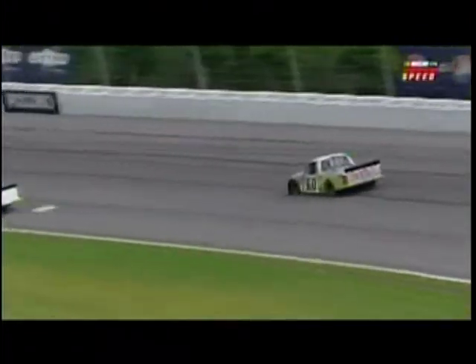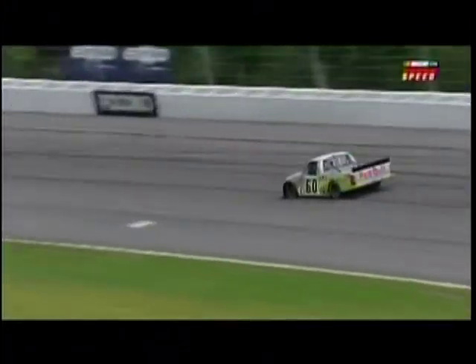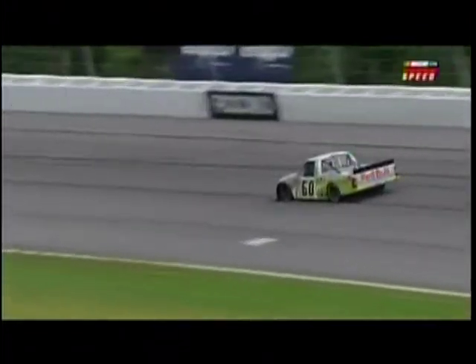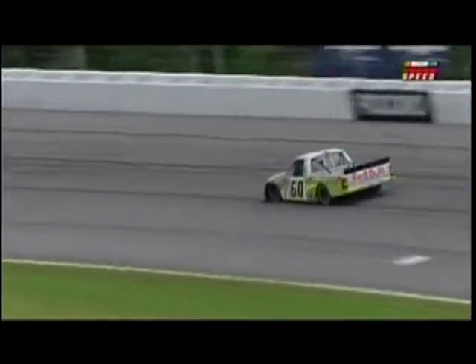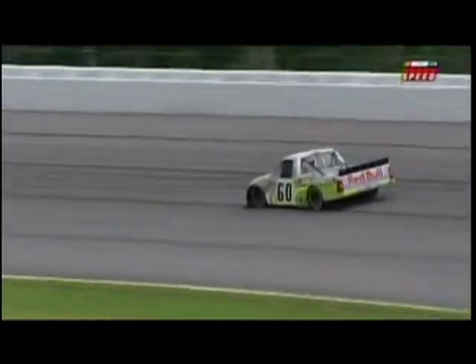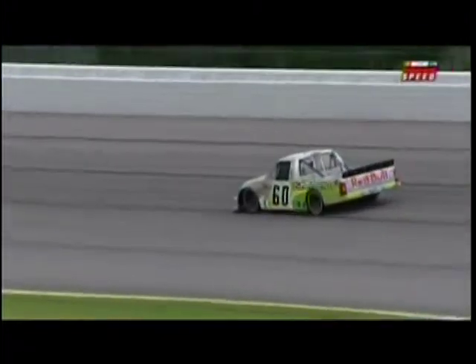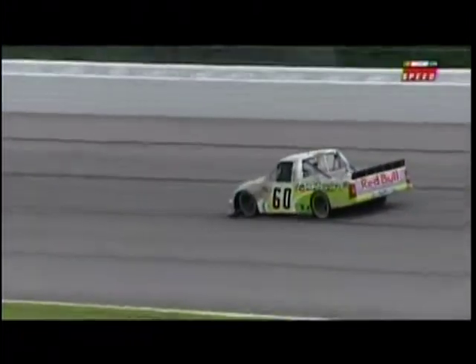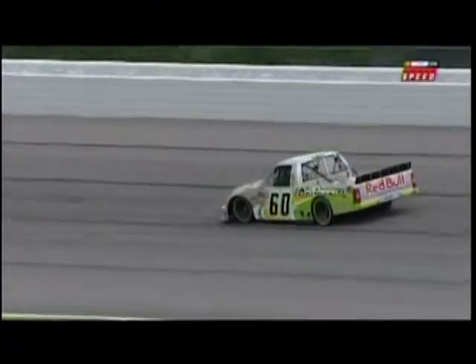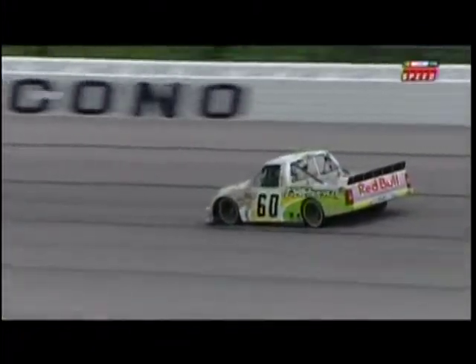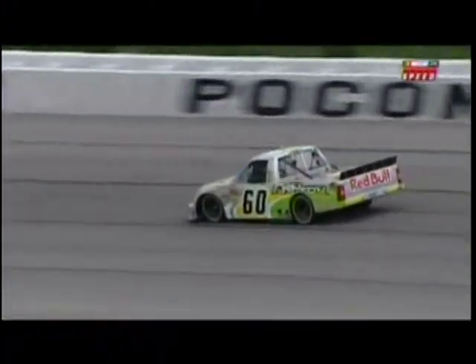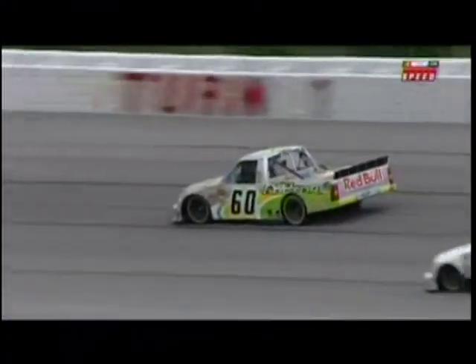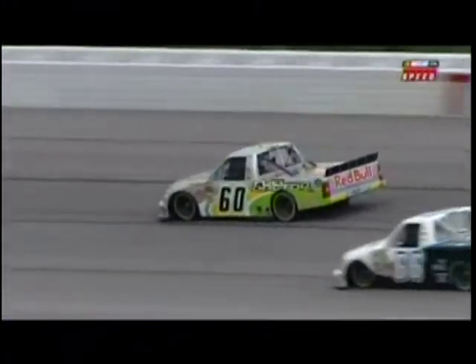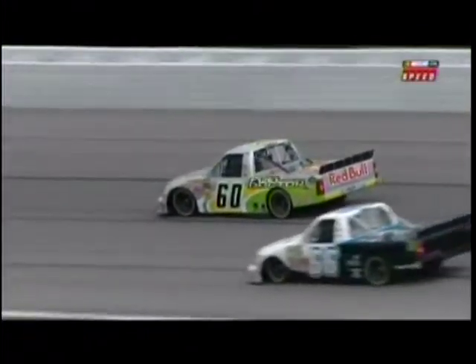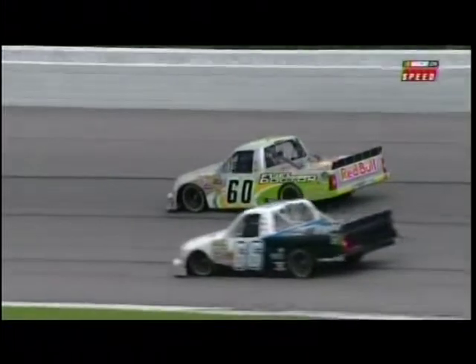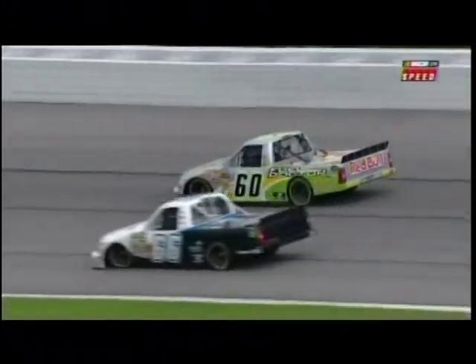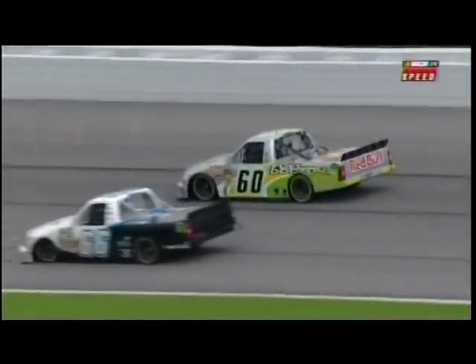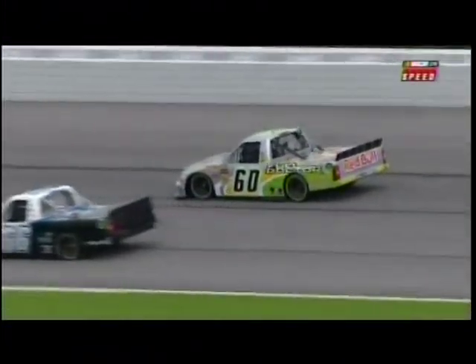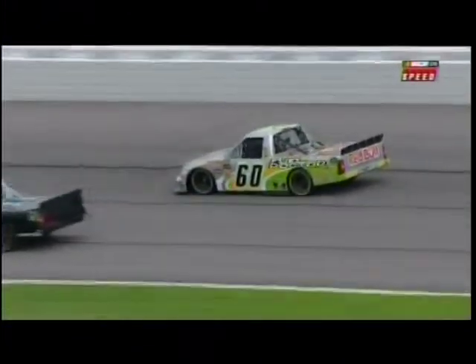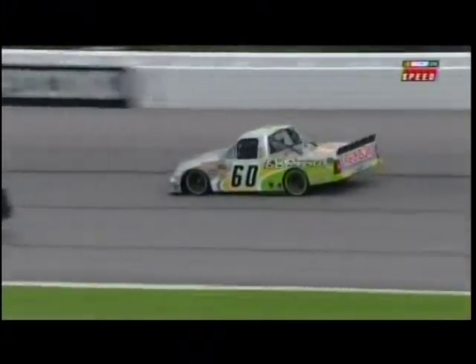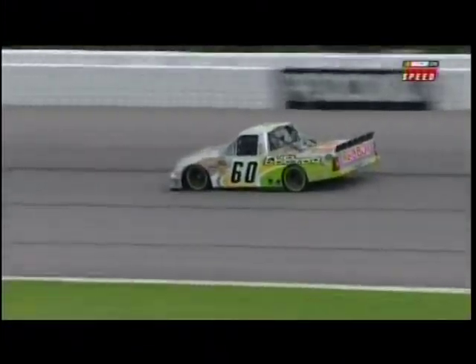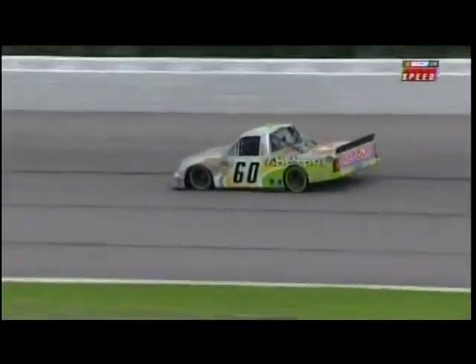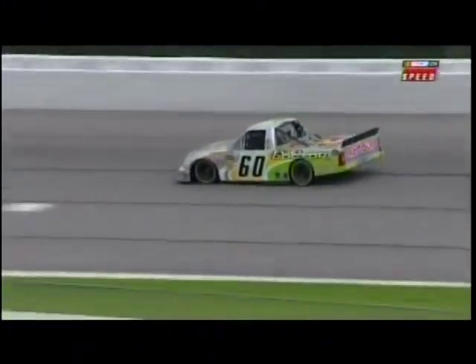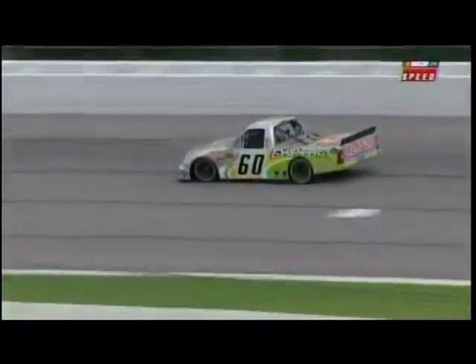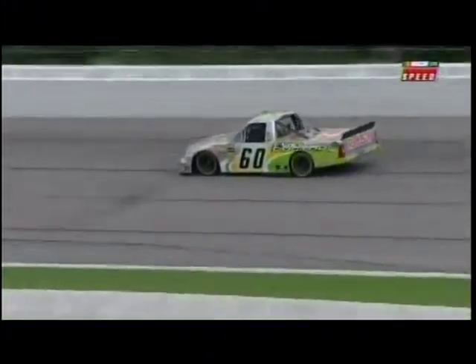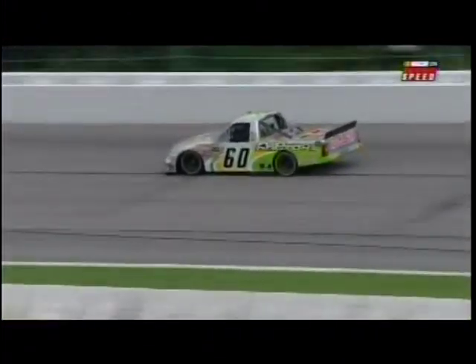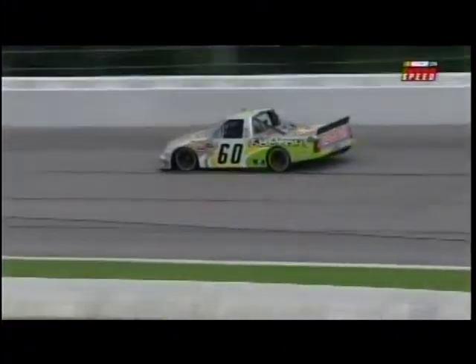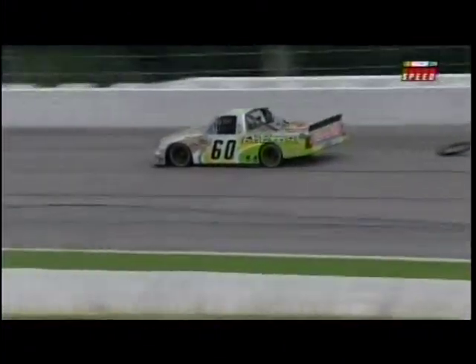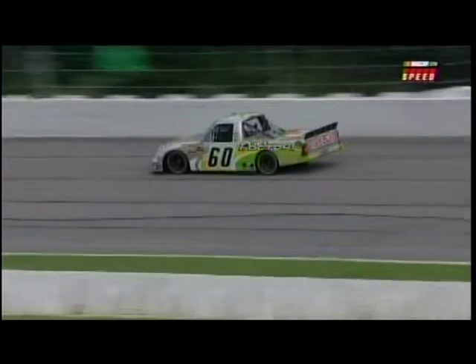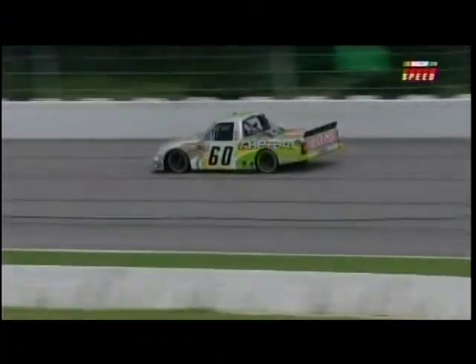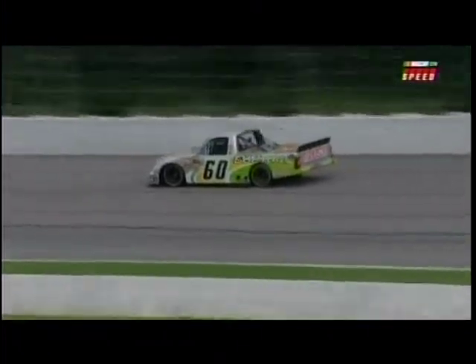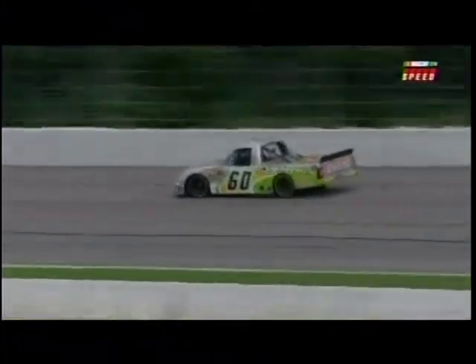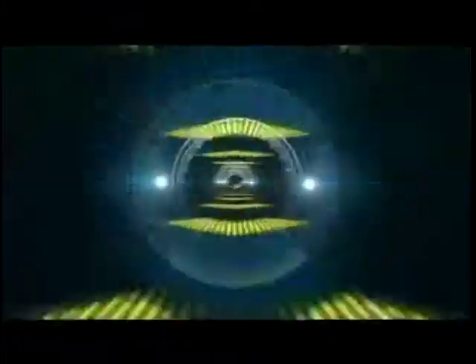He didn't spin out, which is amazing. We talked about 180-some miles an hour down into turn one, doing that with a flat tire. And then he was able to get it under control, slow it down, so he didn't tear the fender off of it. Great job by Kohlwitz.